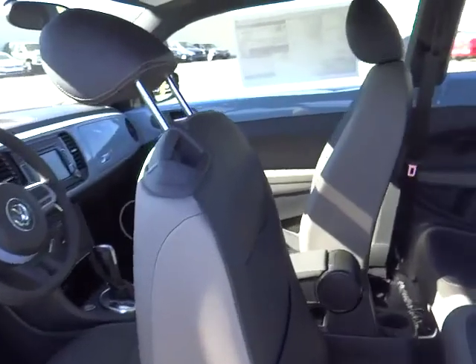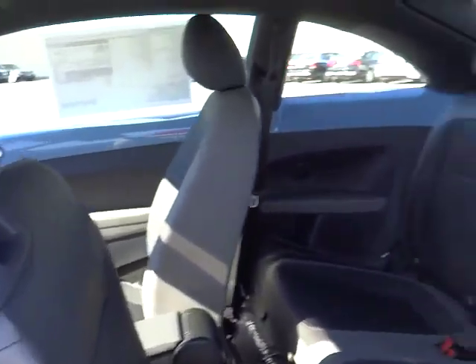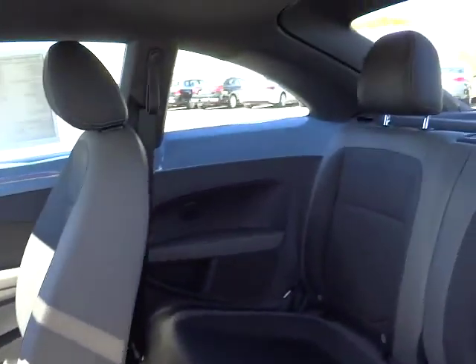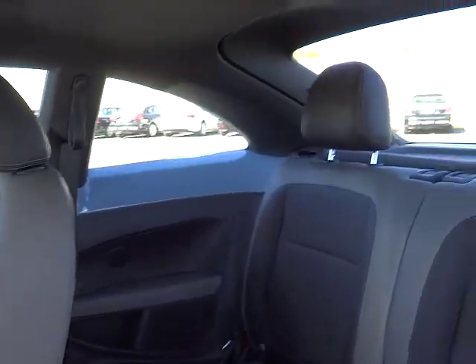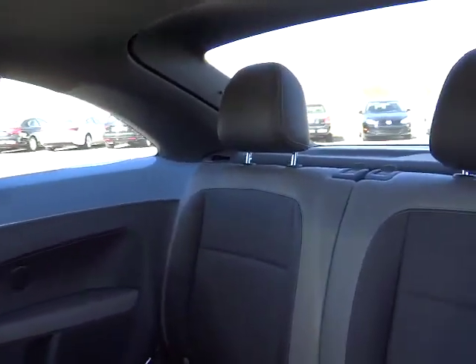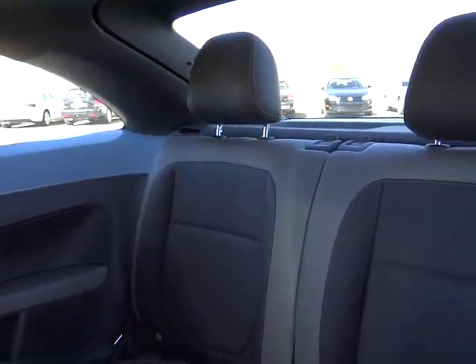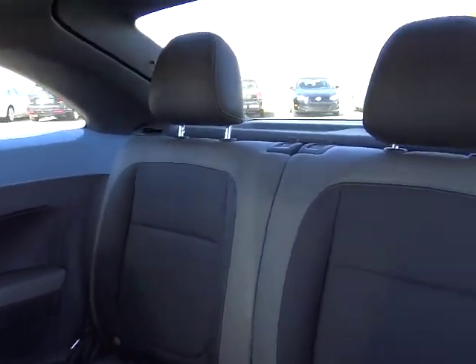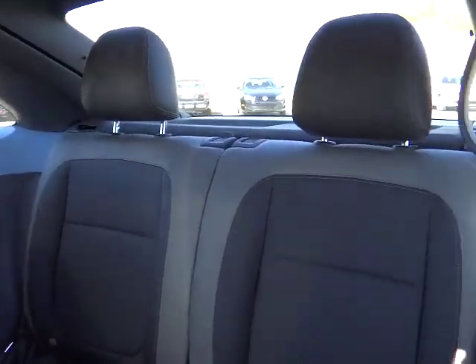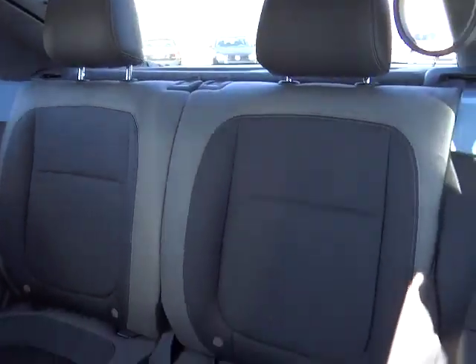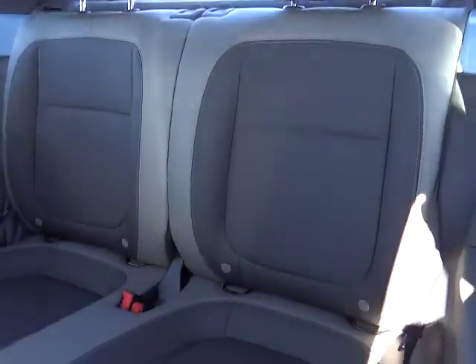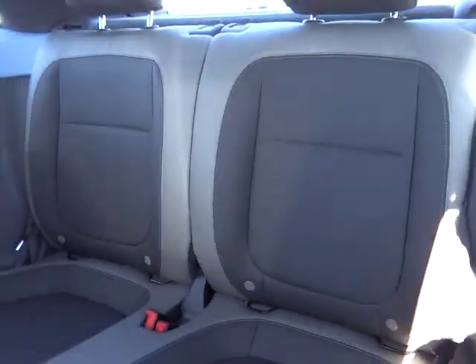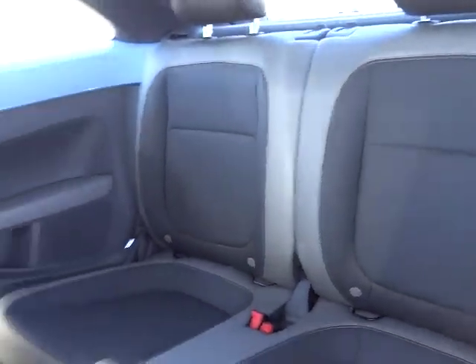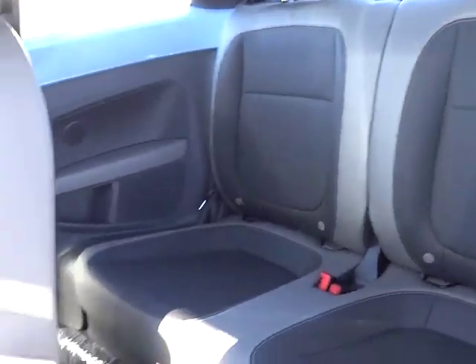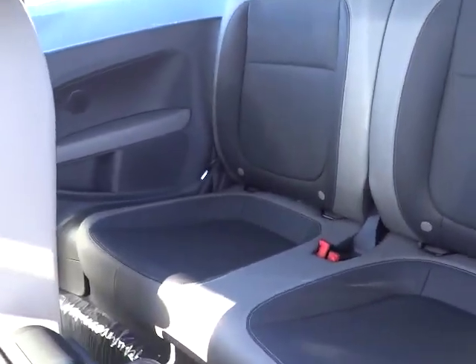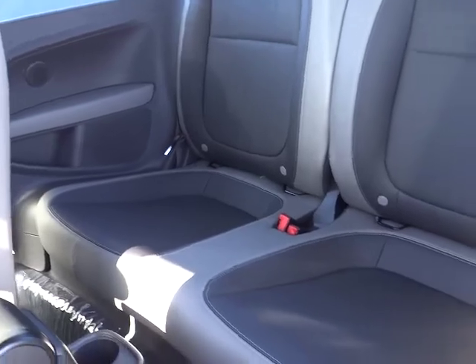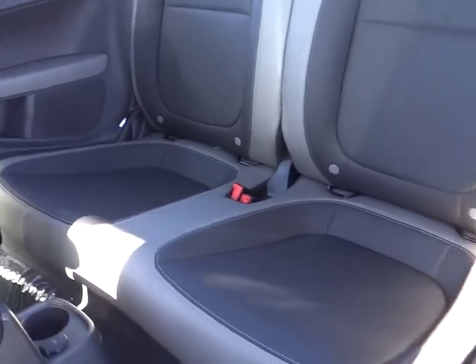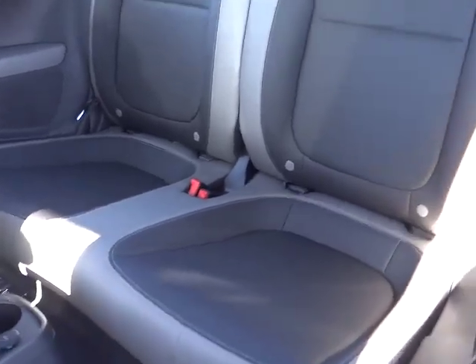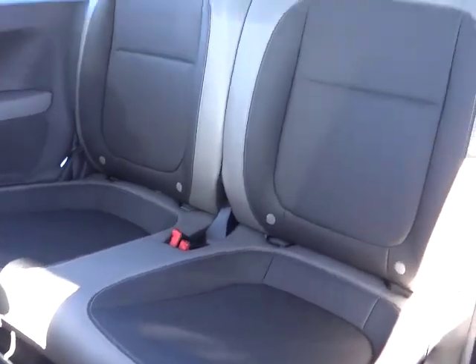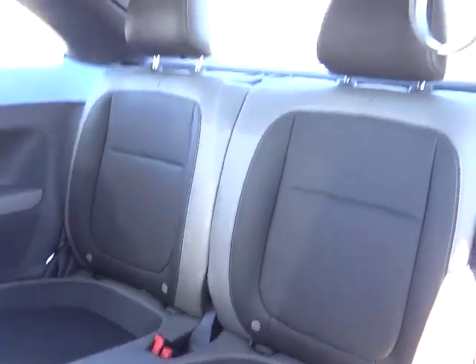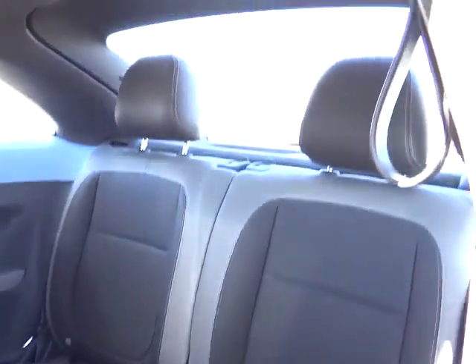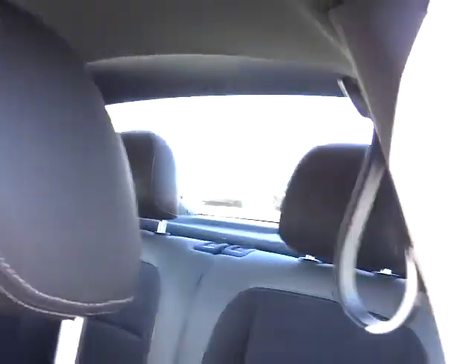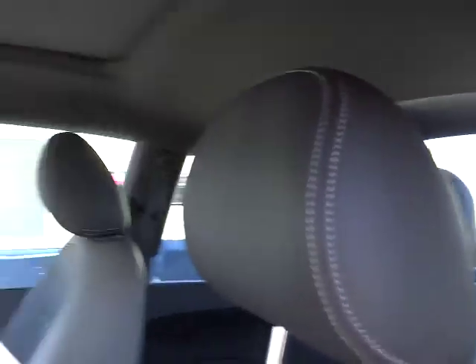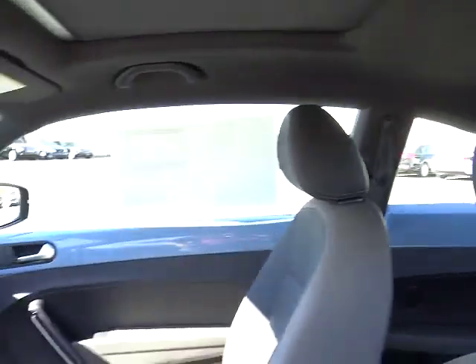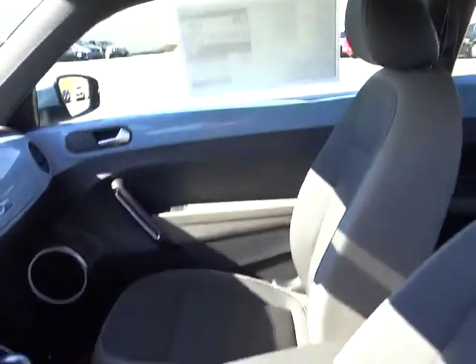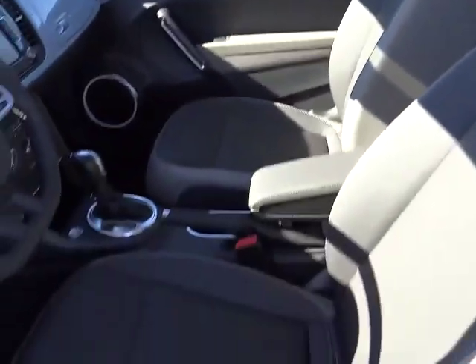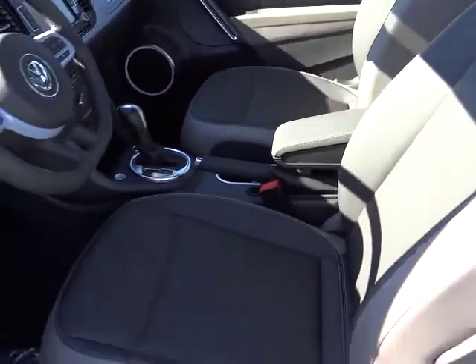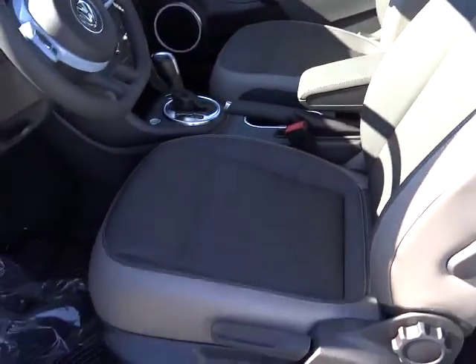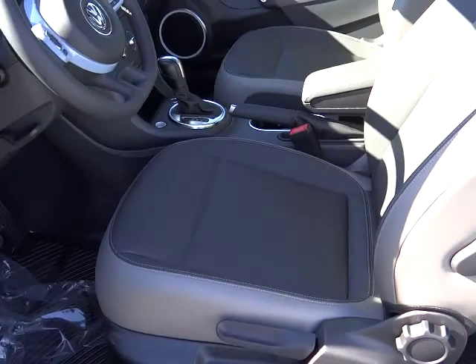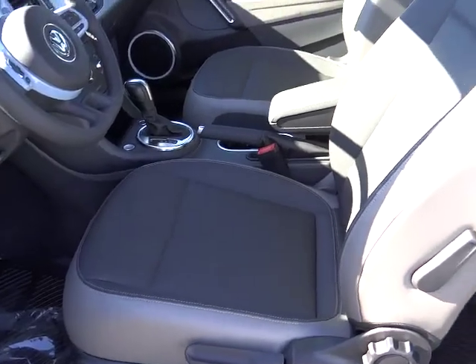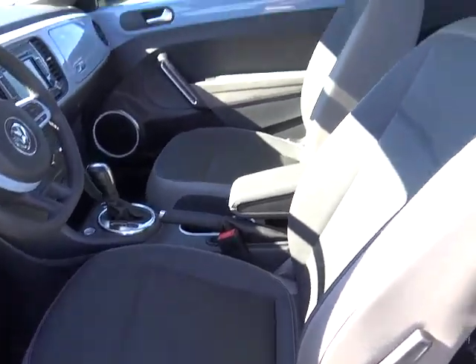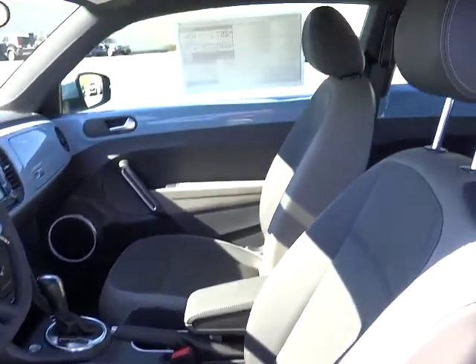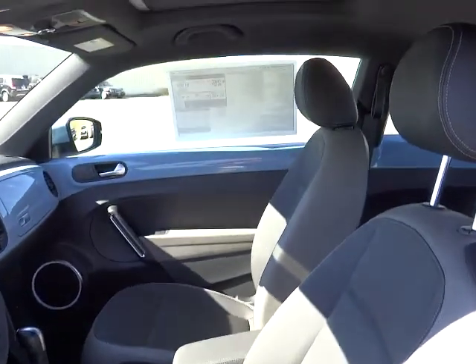Clock, bucket seats, power door locks, satellite radio, leather-wrapped steering wheel, tachometer. If you like it online, you'll love it in your driveway. Take it for a spin today.